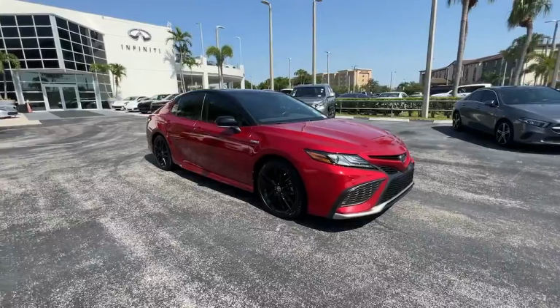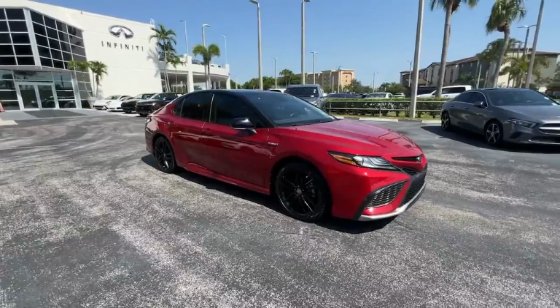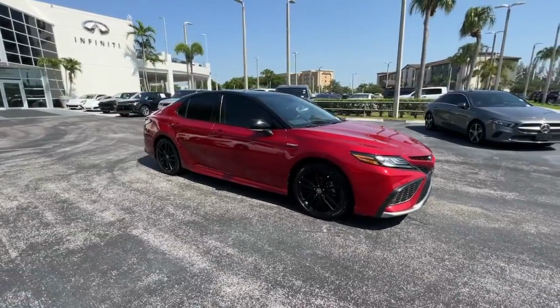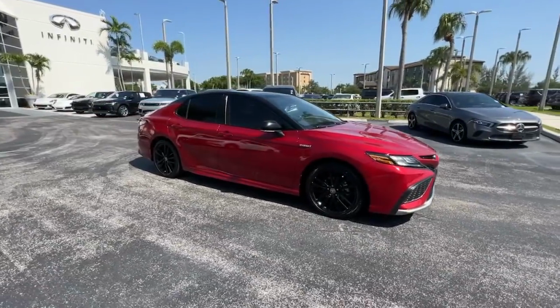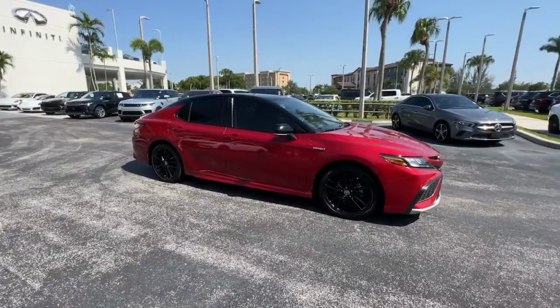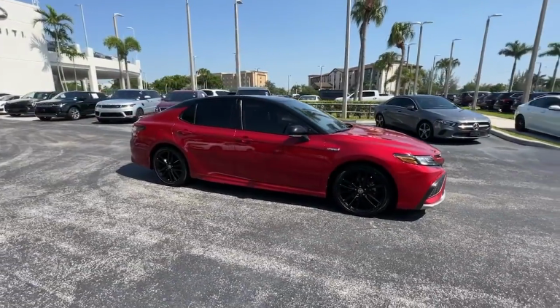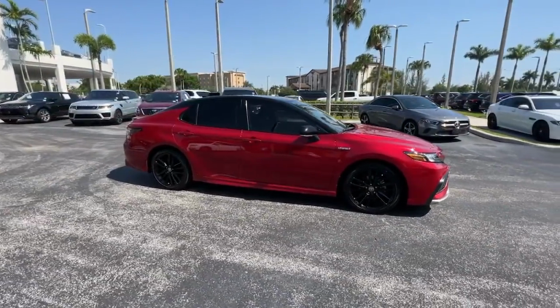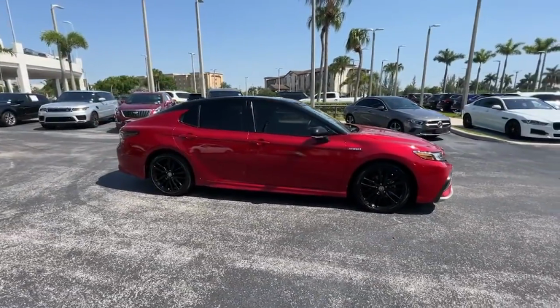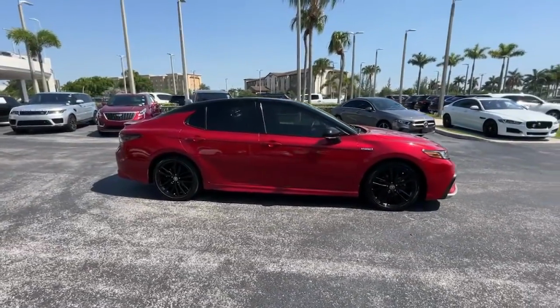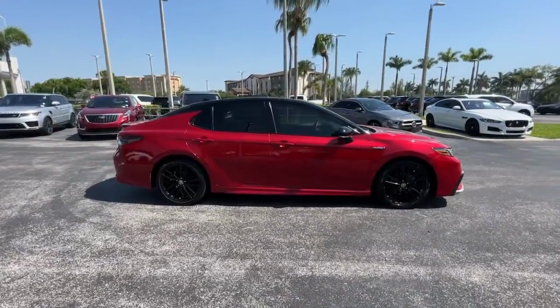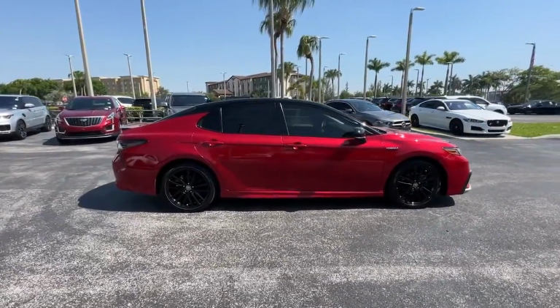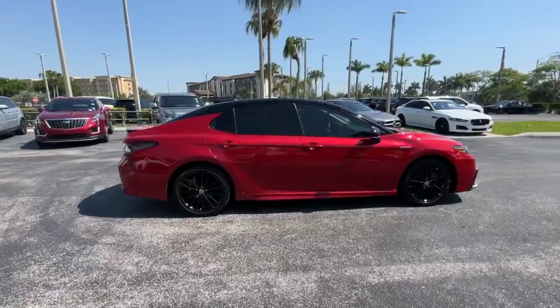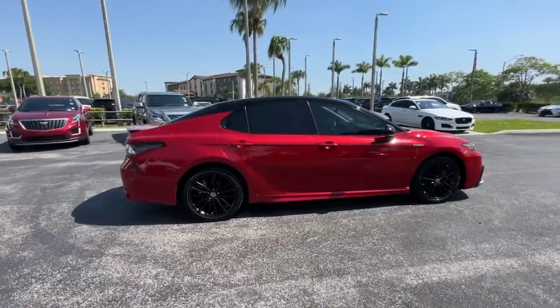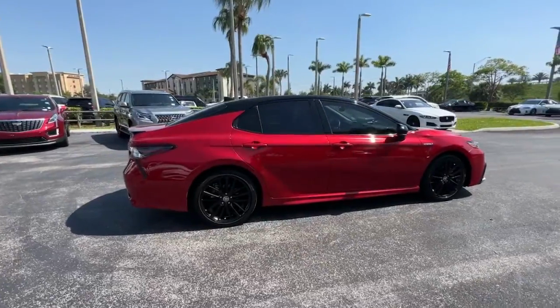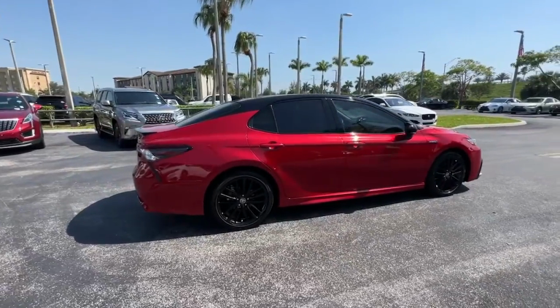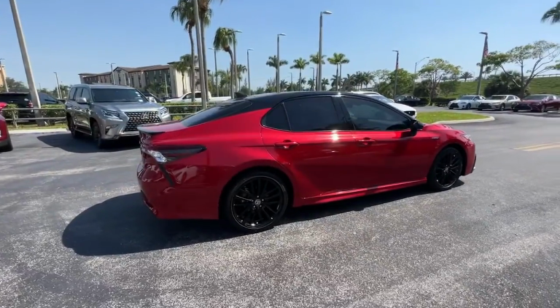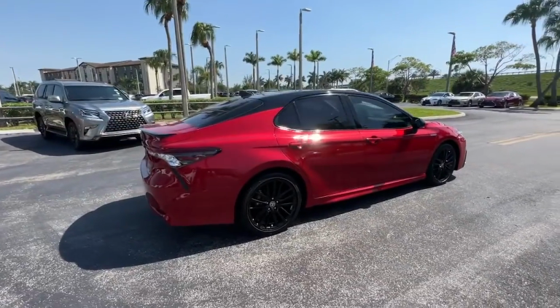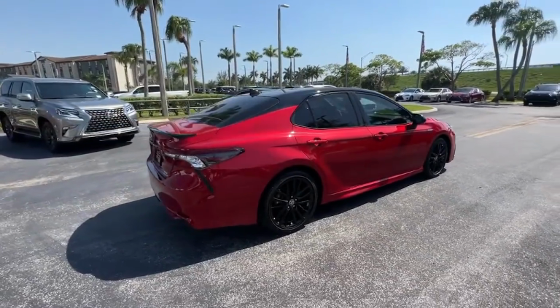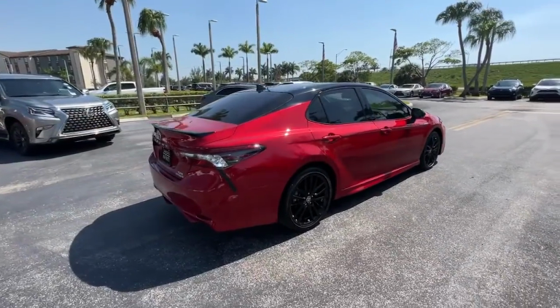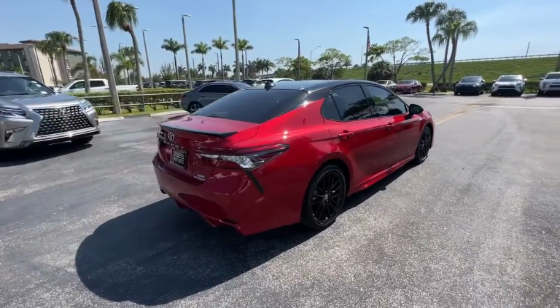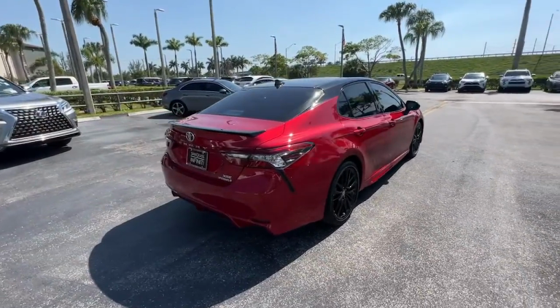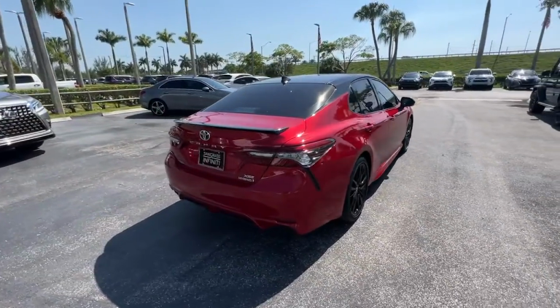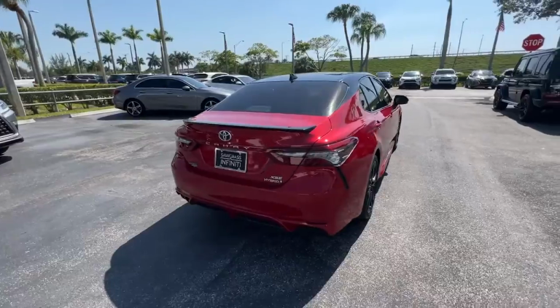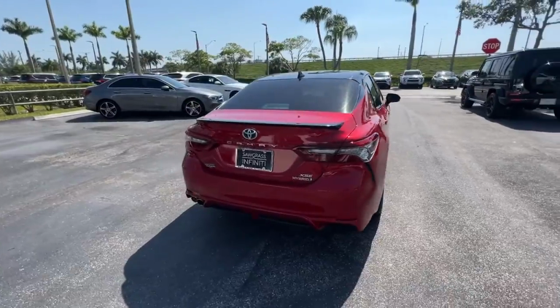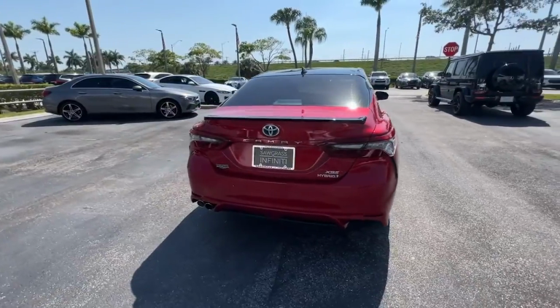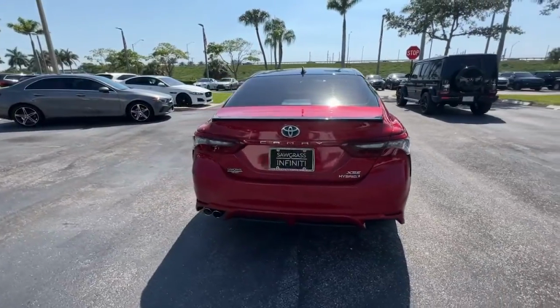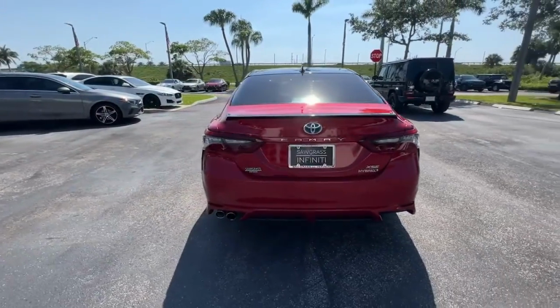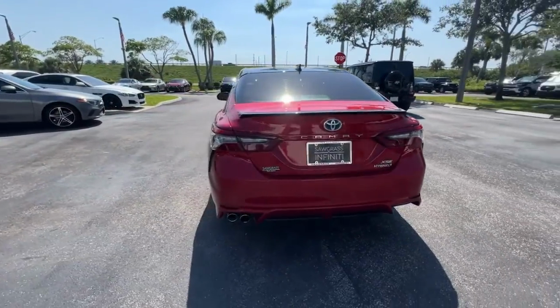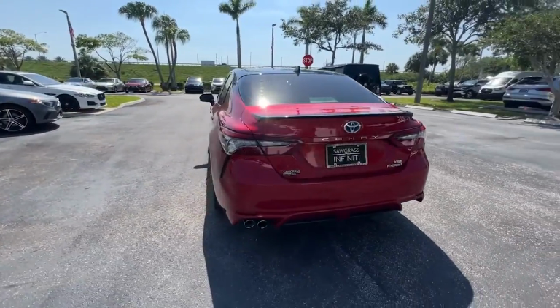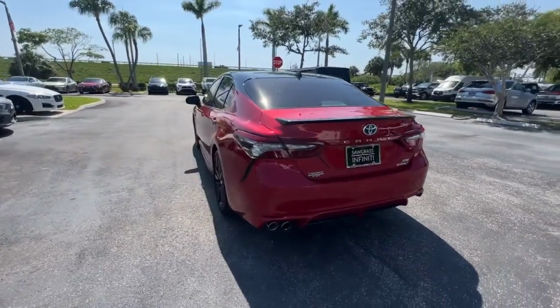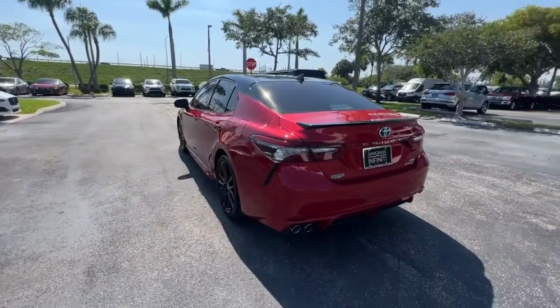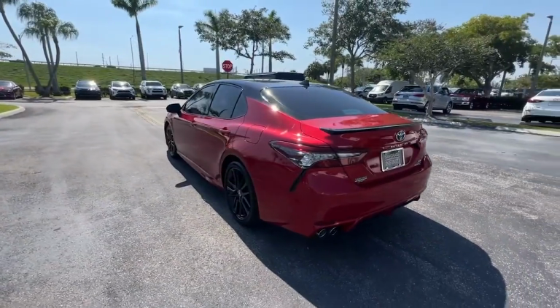You will love the features of this 2021 Toyota Camry Hybrid. With less than 60,000 miles on the odometer, this vehicle stands out from the rest. Take a closer look at this impressive Toyota Camry Hybrid.